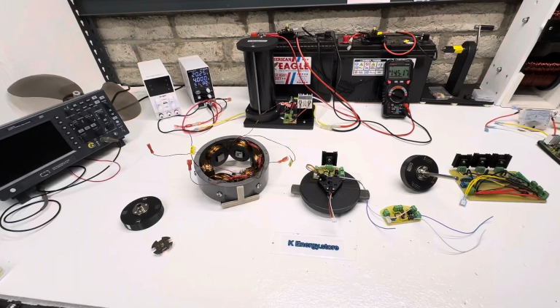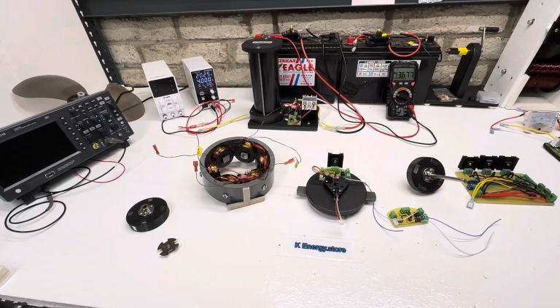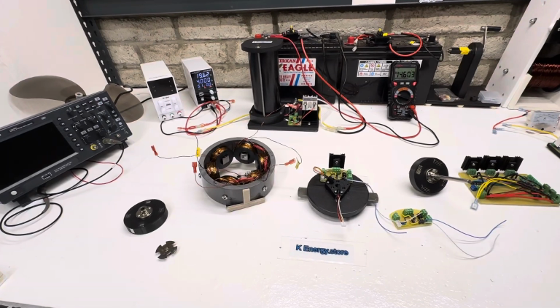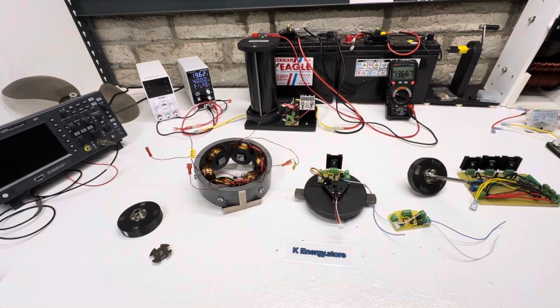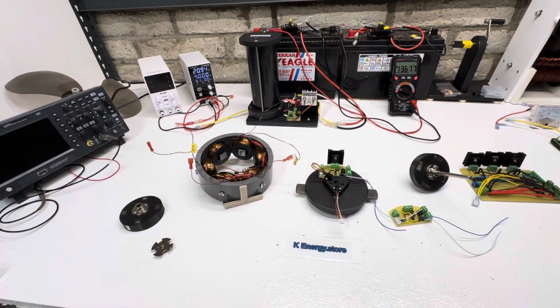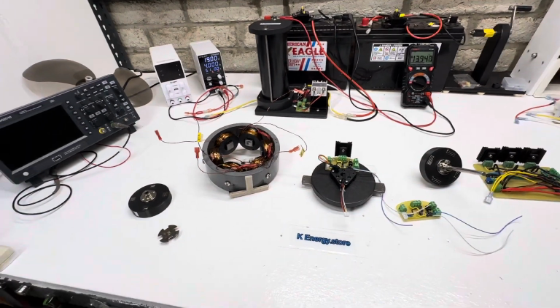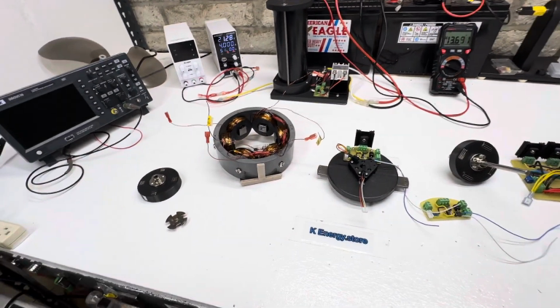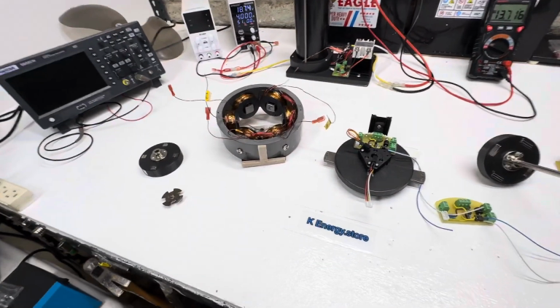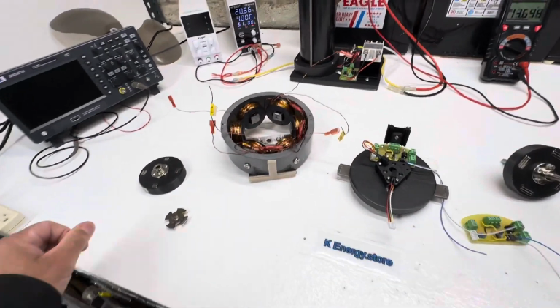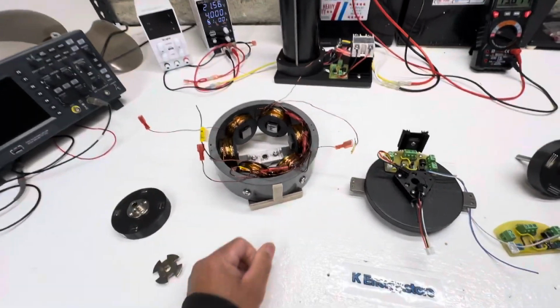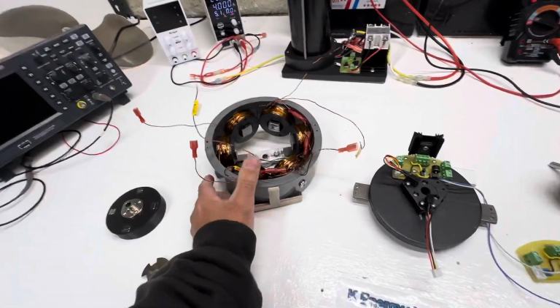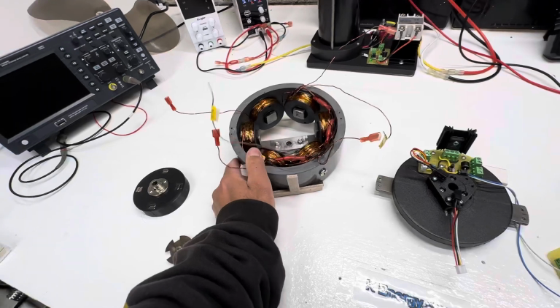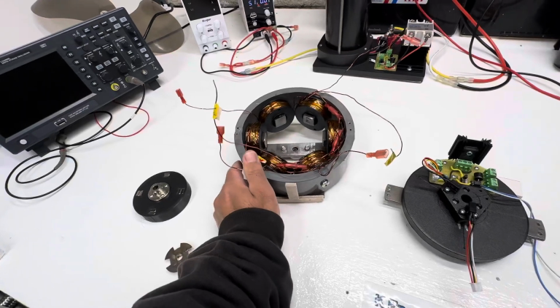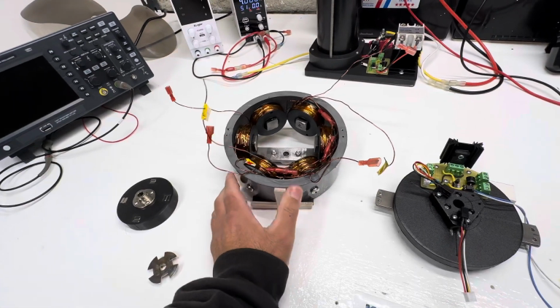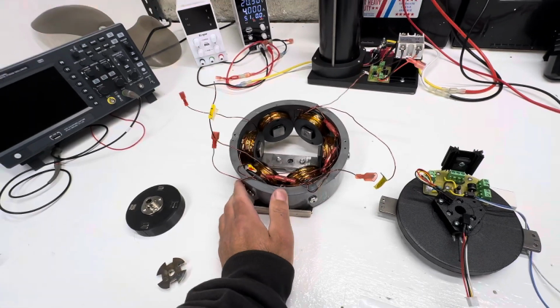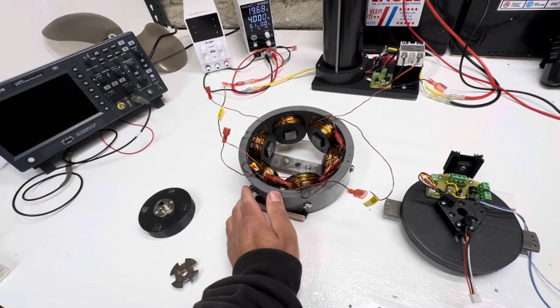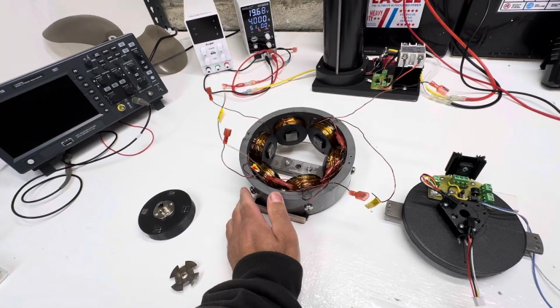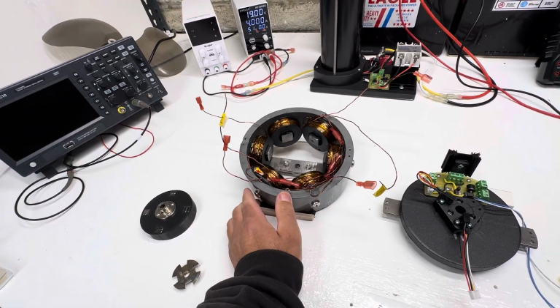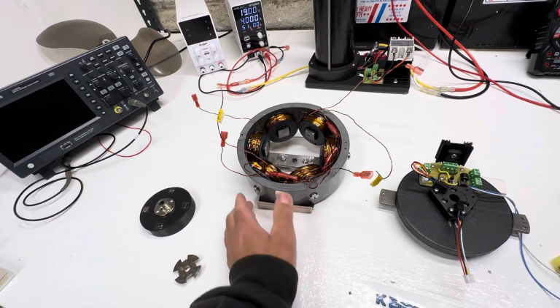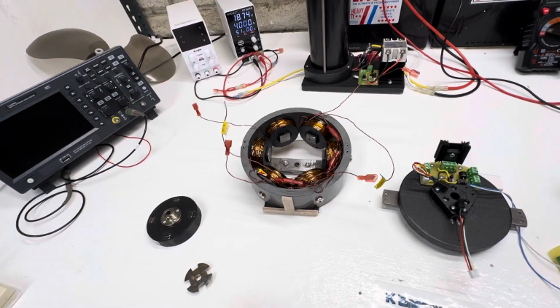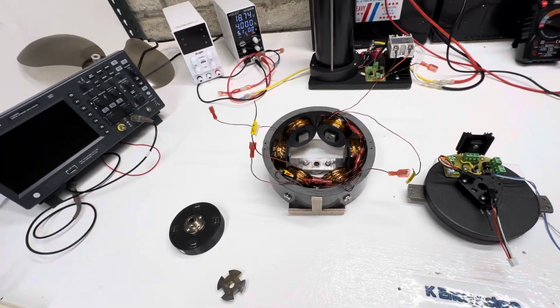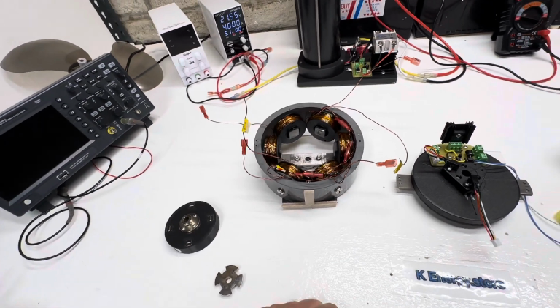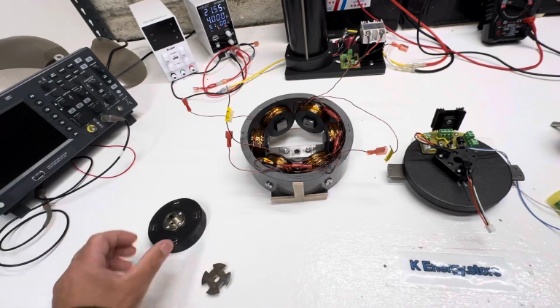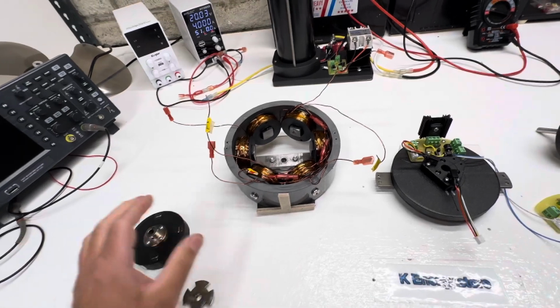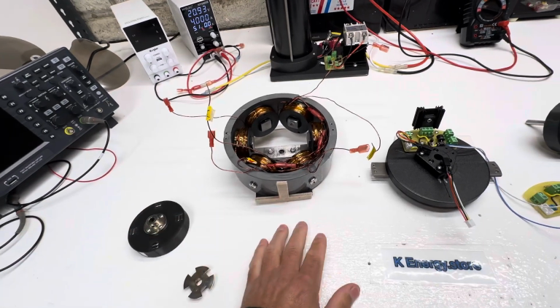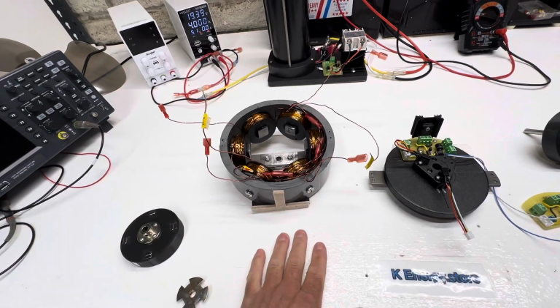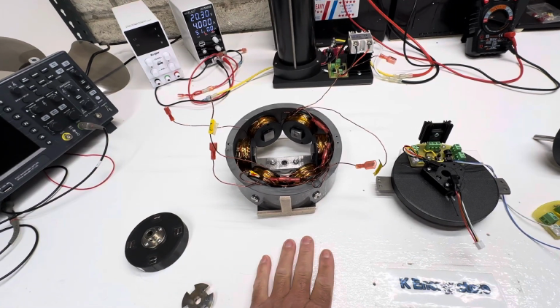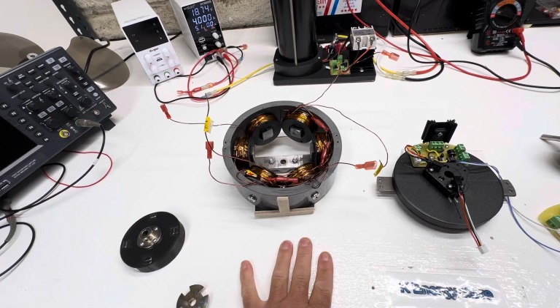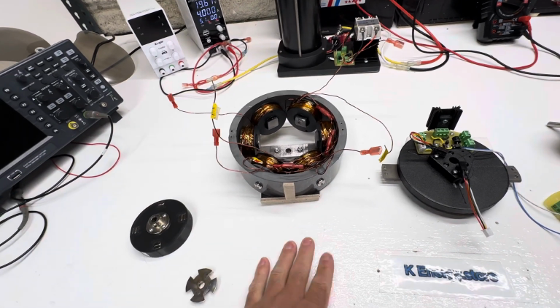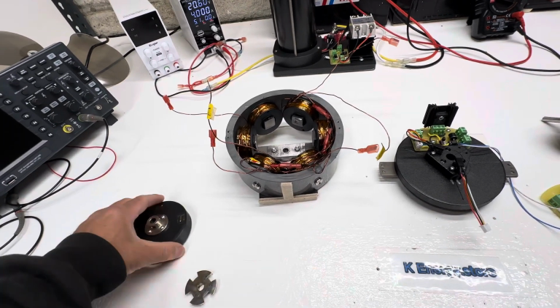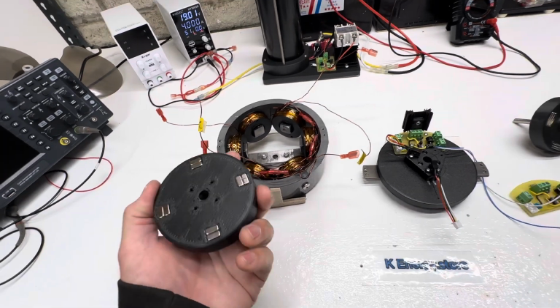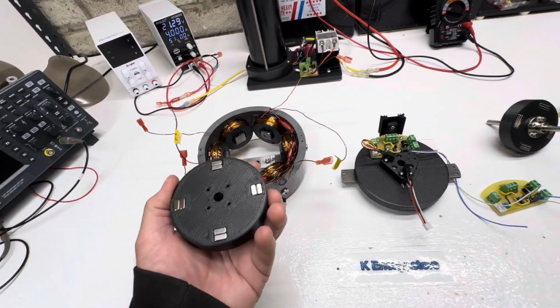Hey guys, welcome to my channel. For those of you that have been following, I've been working on this motor — it's a repulsion motor with traction, but I decided to make it just repulsion.